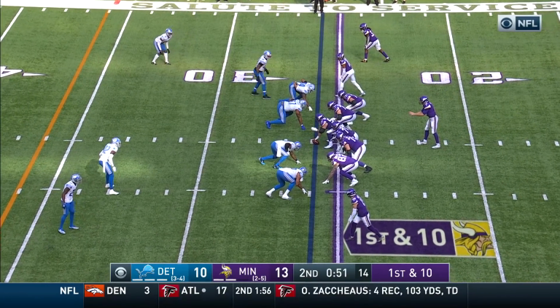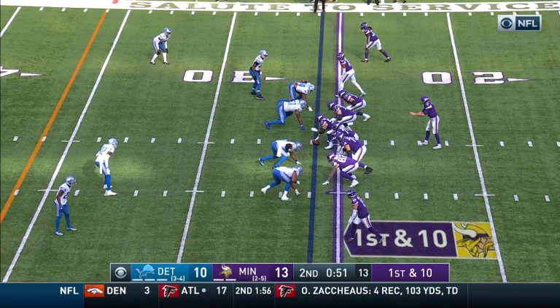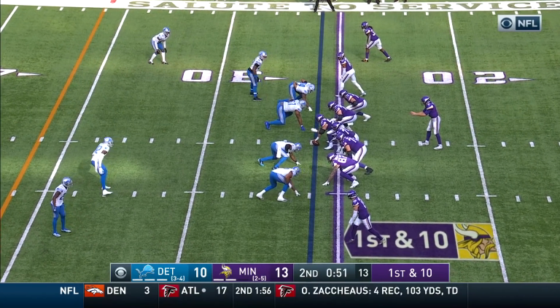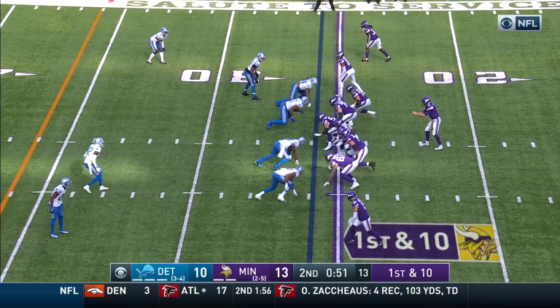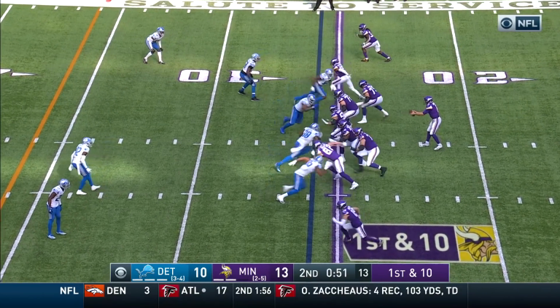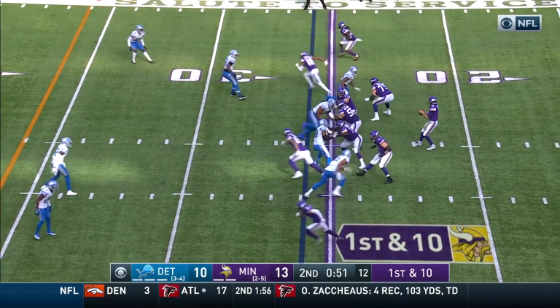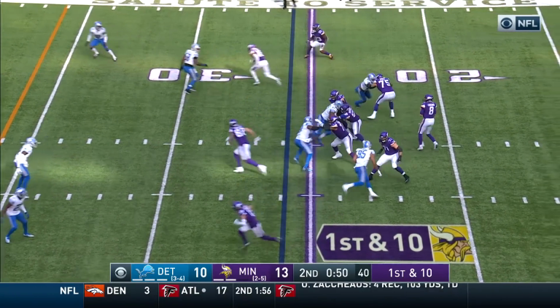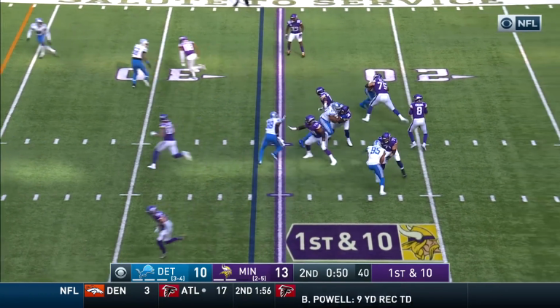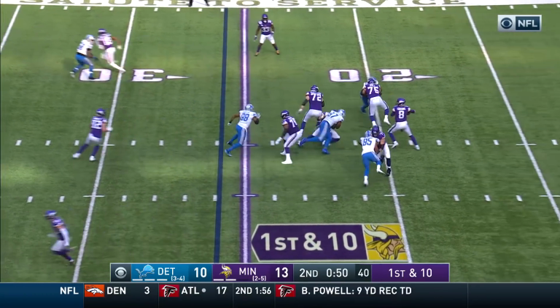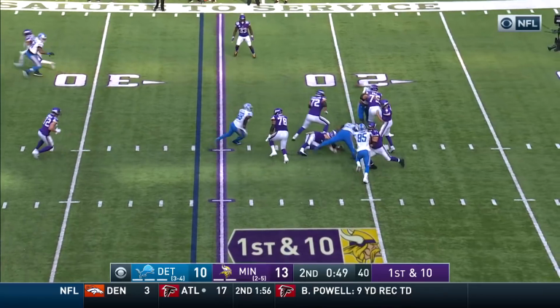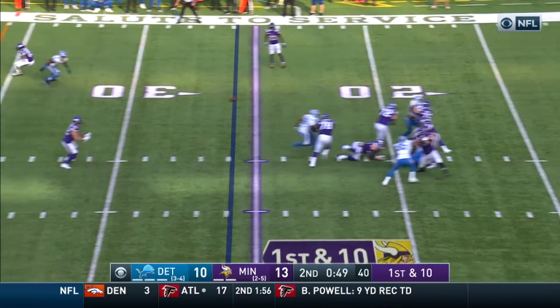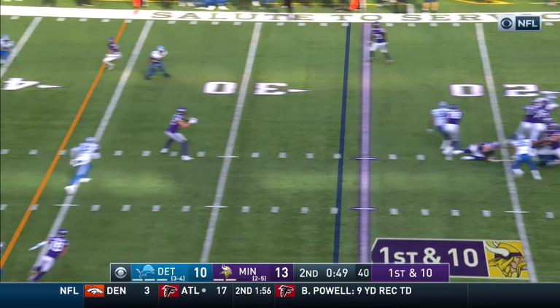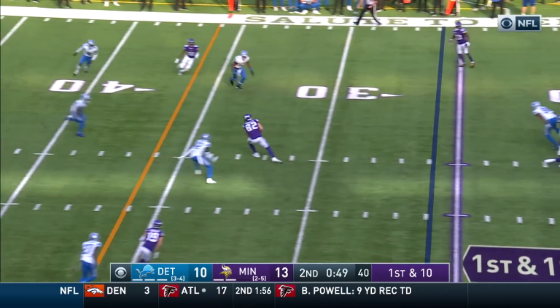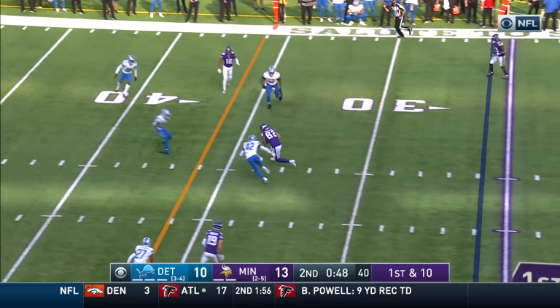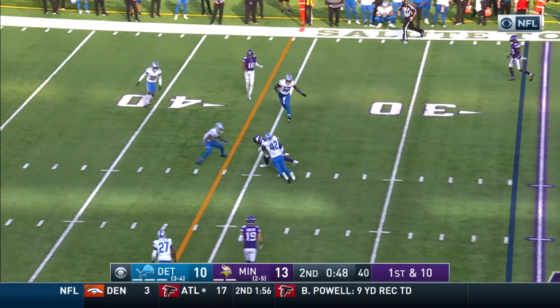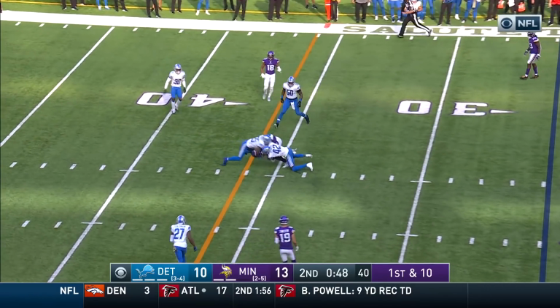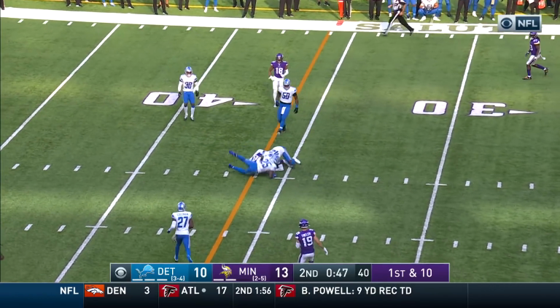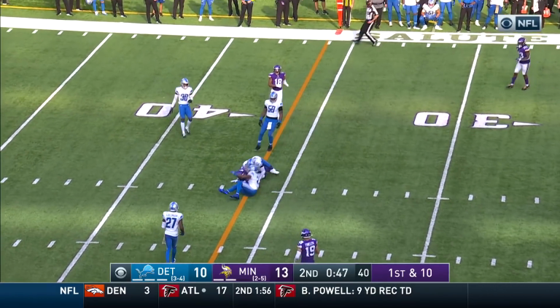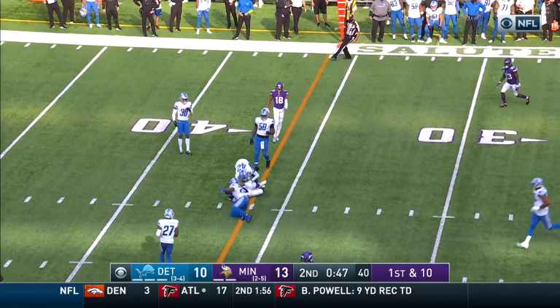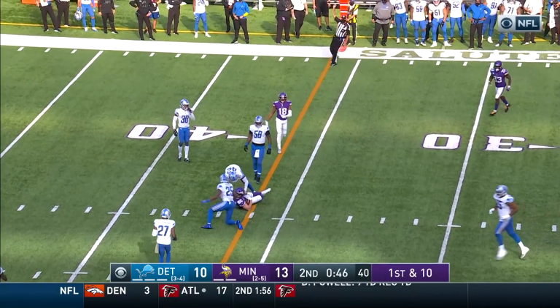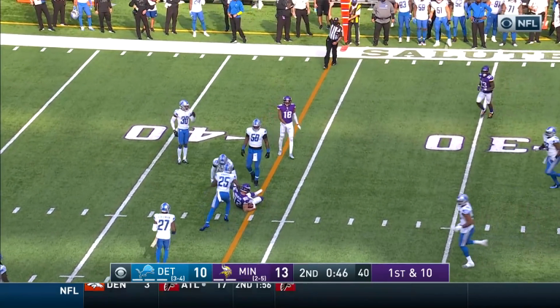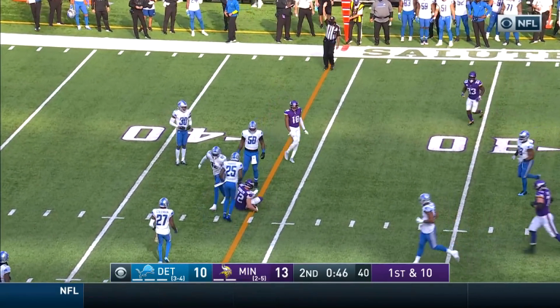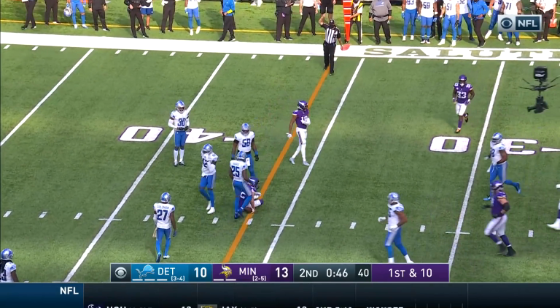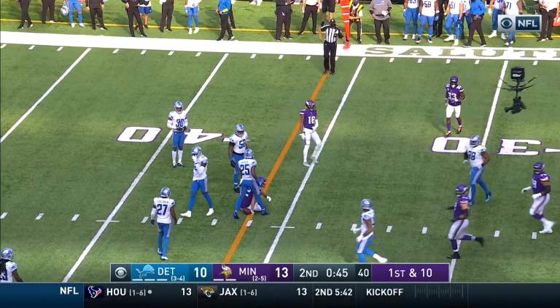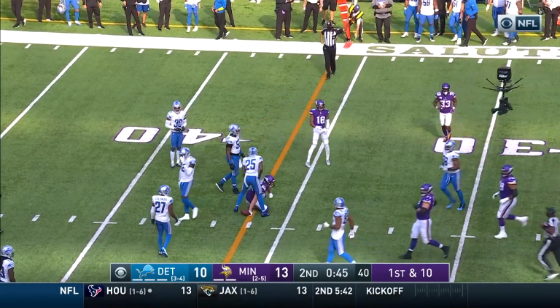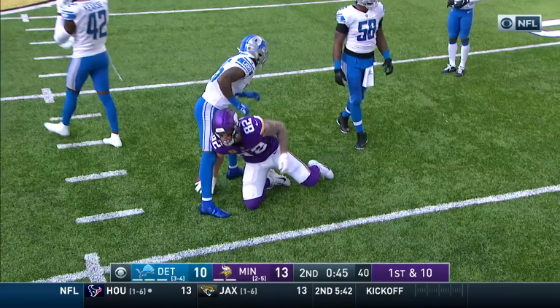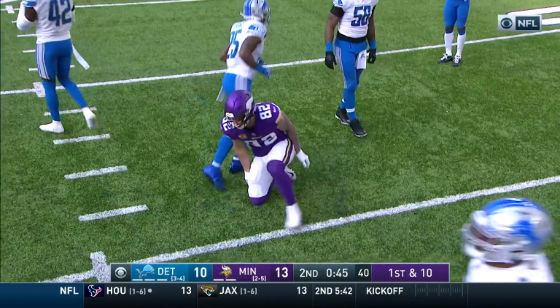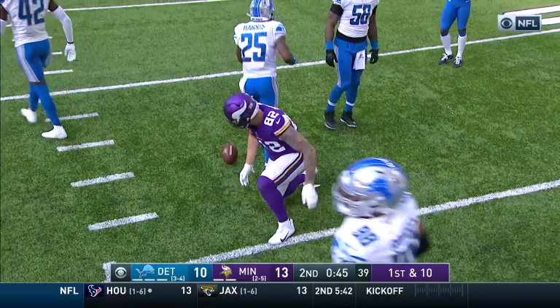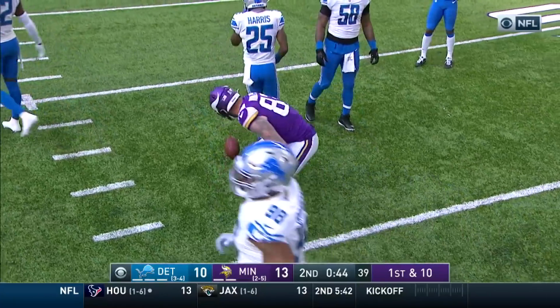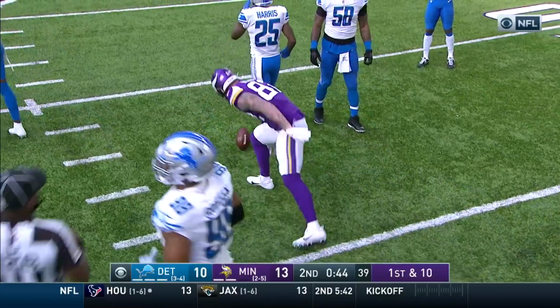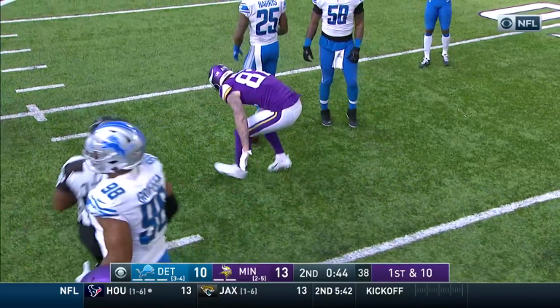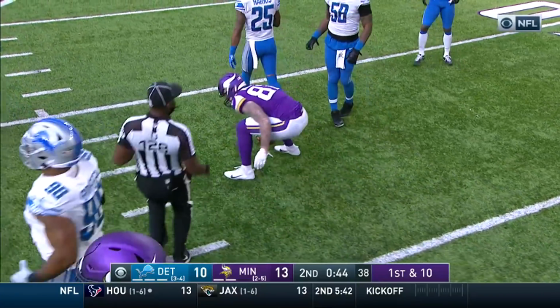First and ten. O'Neal with the block at right tackle, upfield to Rudolph — his second catch today, brought down by Harris, hit by Kurse.